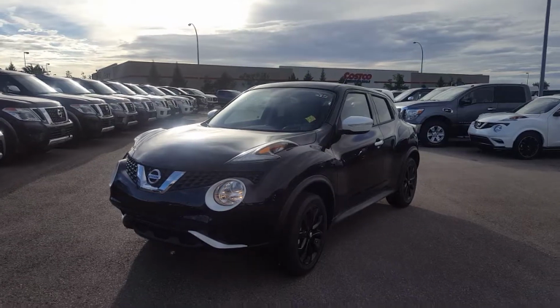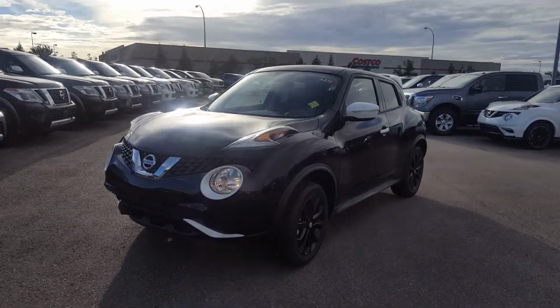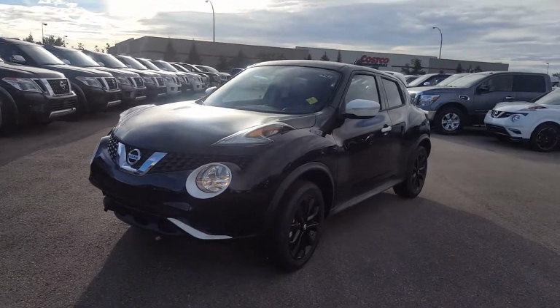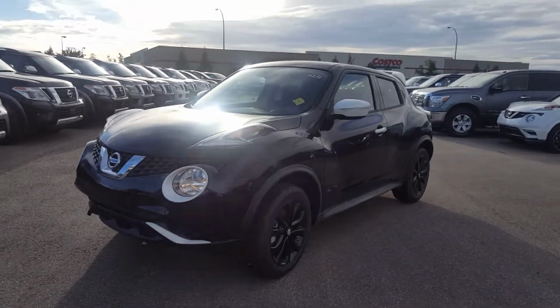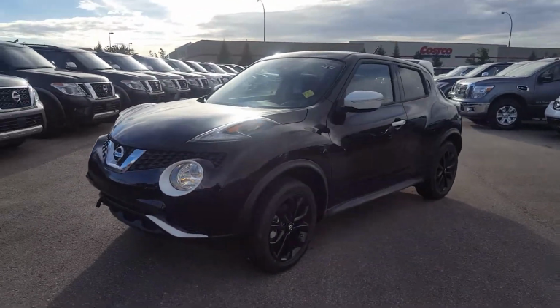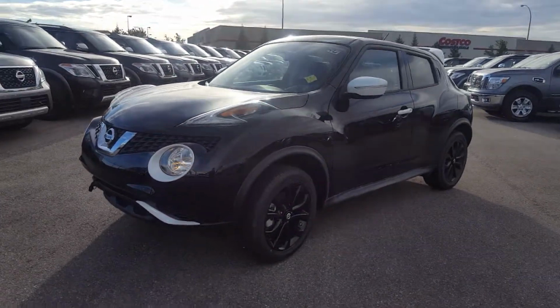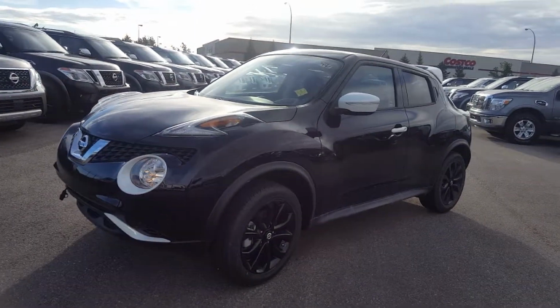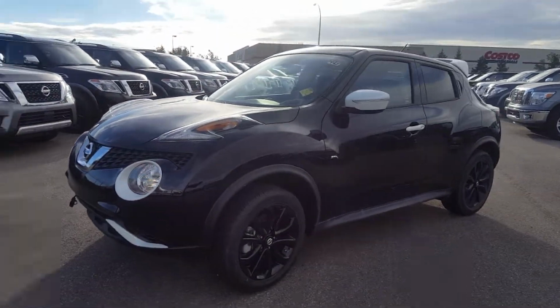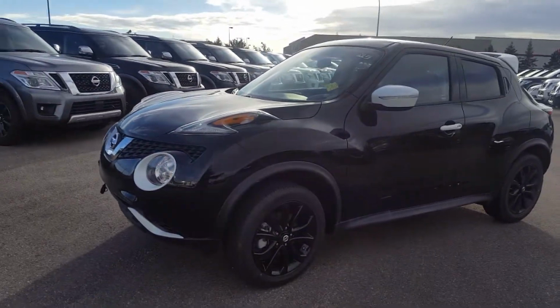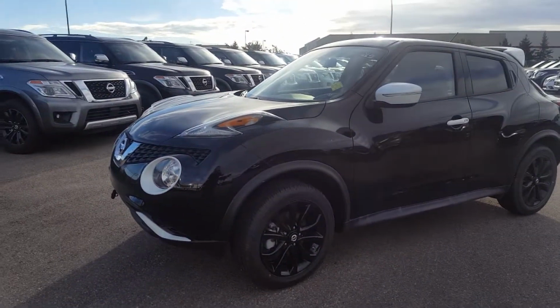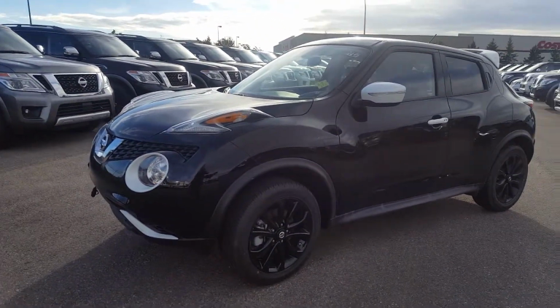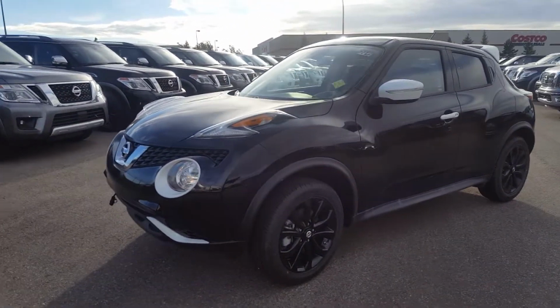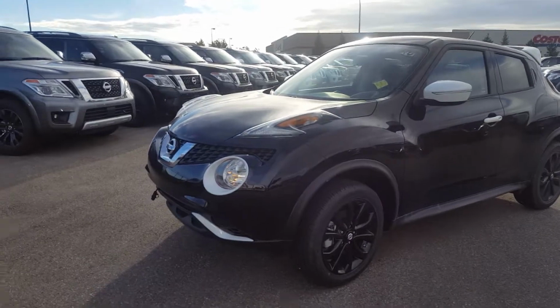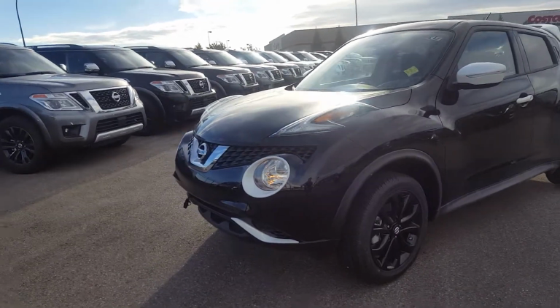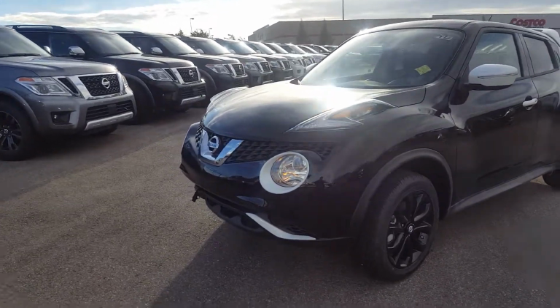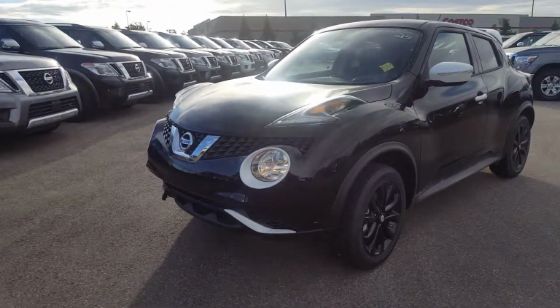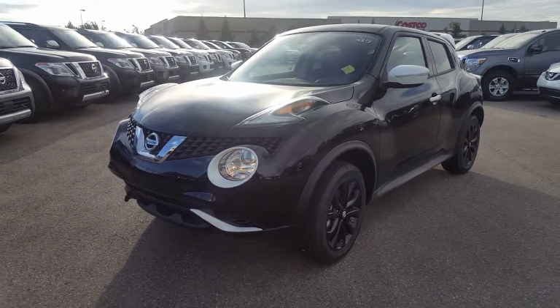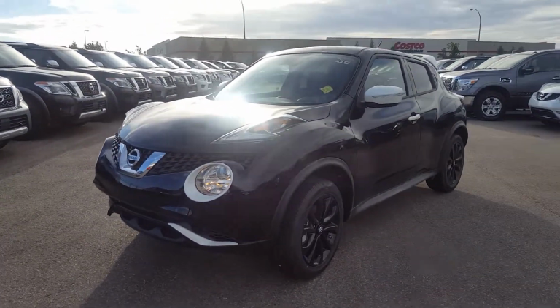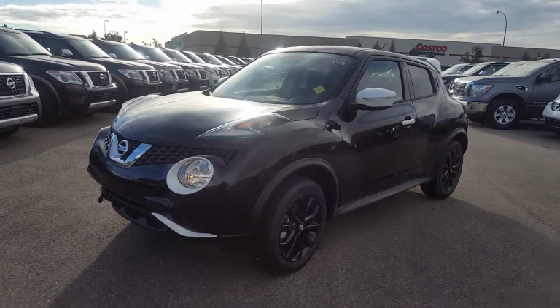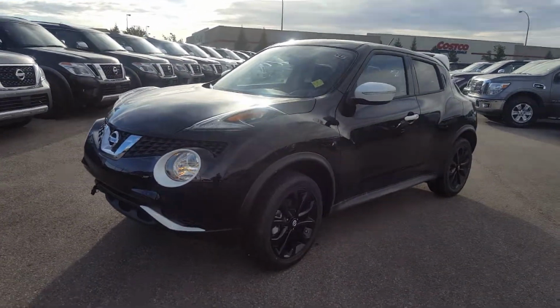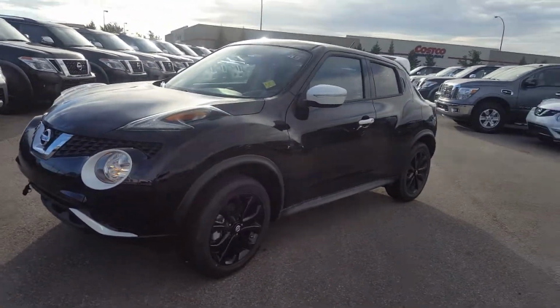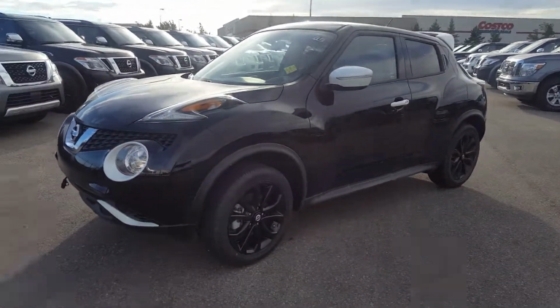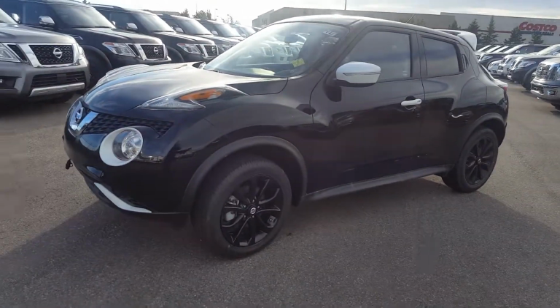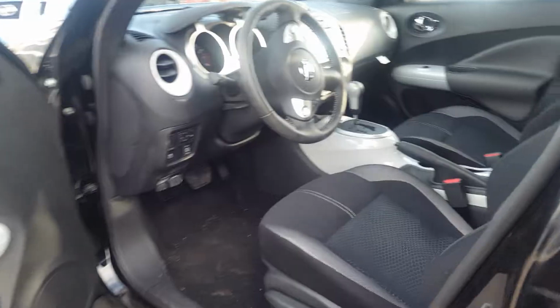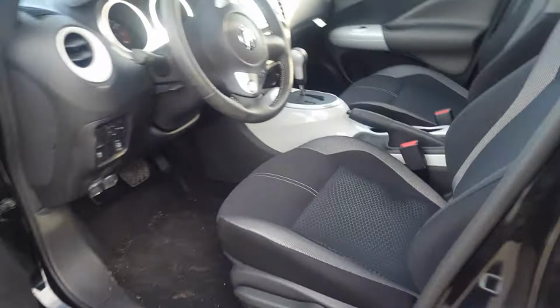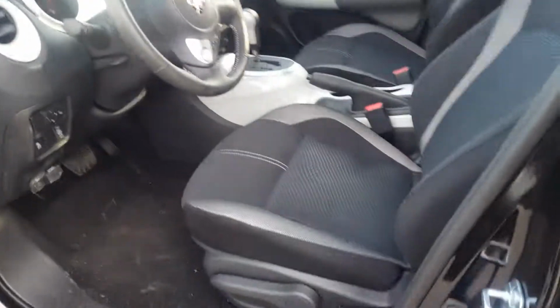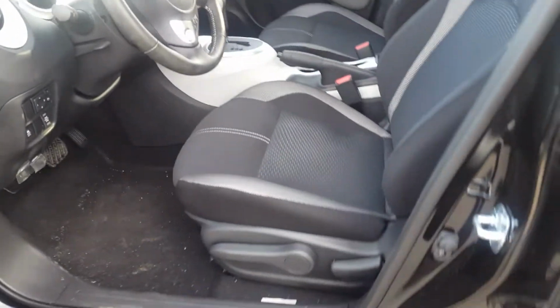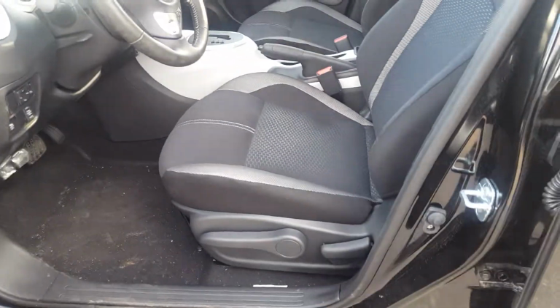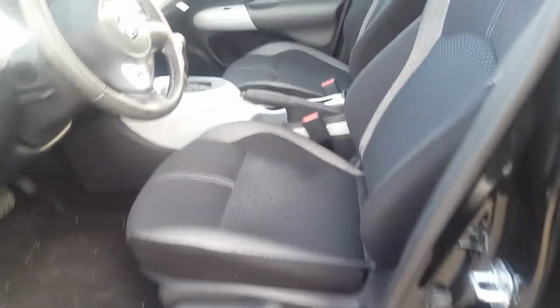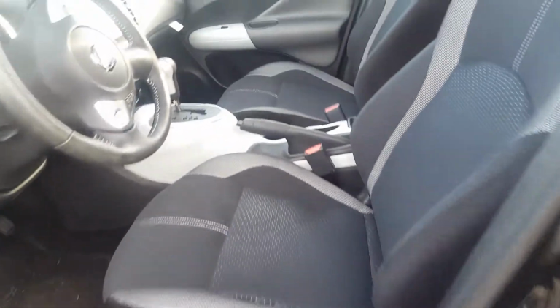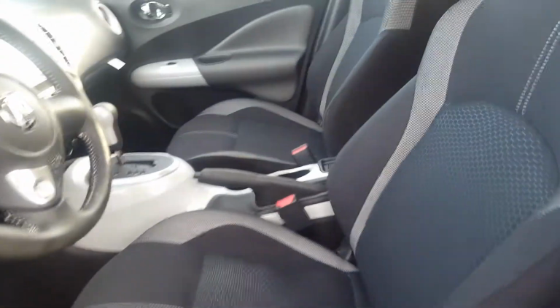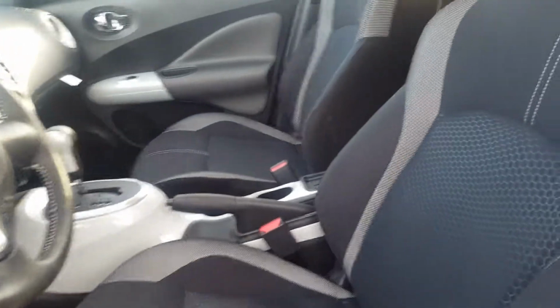Hey Sandra, this is Orlando from Sherwood Nissan. I just wanted to shoot you a video on the exact unit you selected — this is our Black Pearl 2017 Juke SV. Inside it's going to have your six-way manual seat.